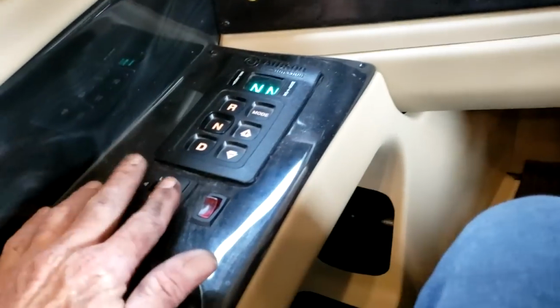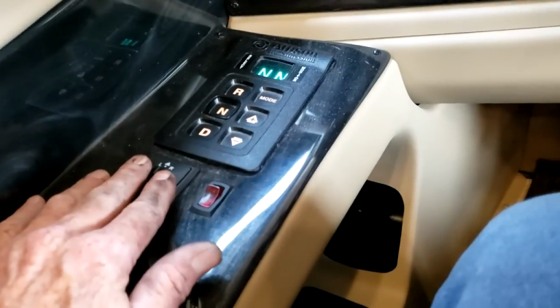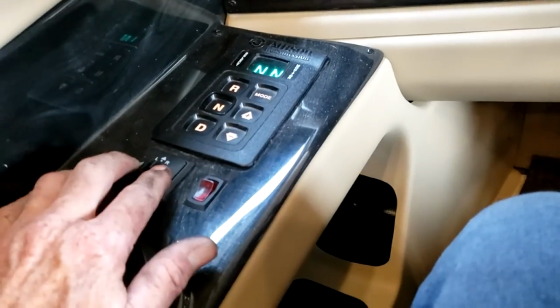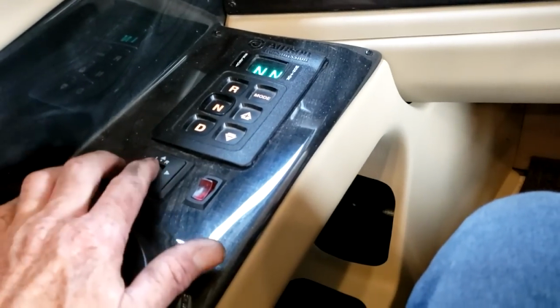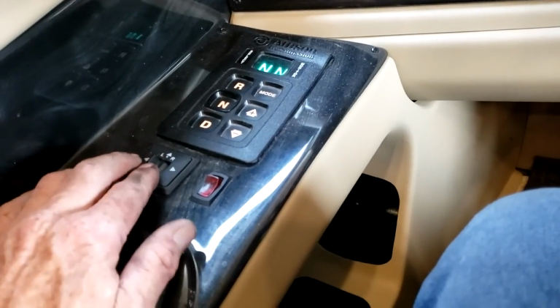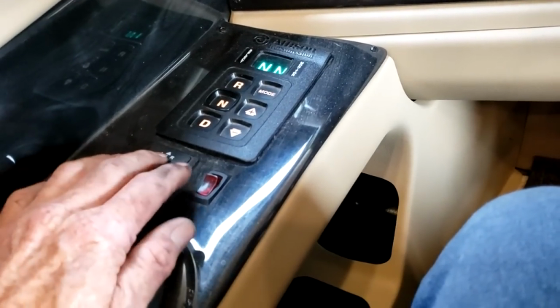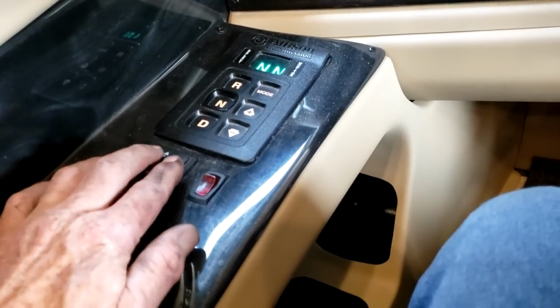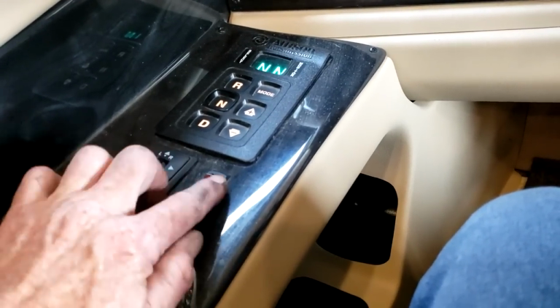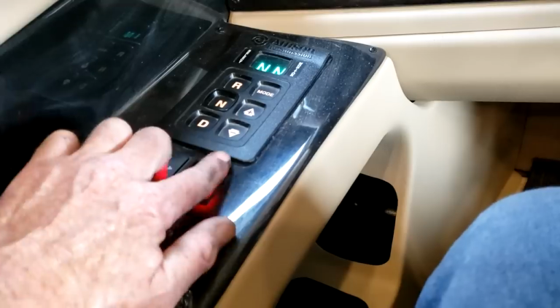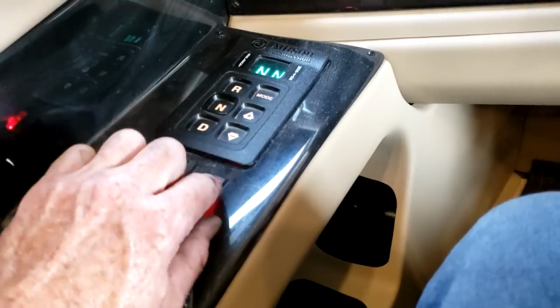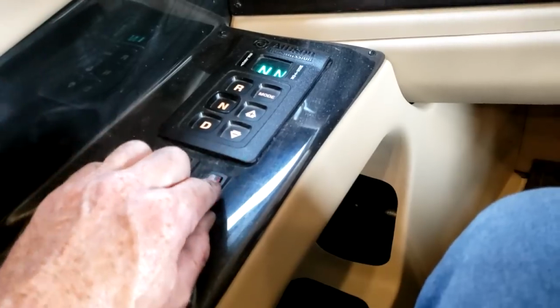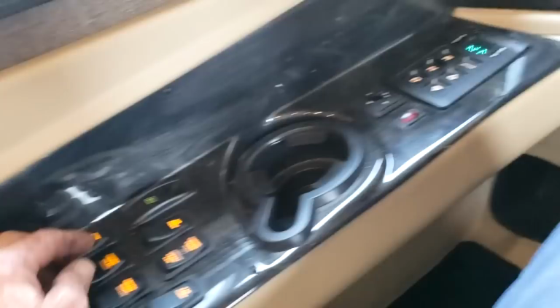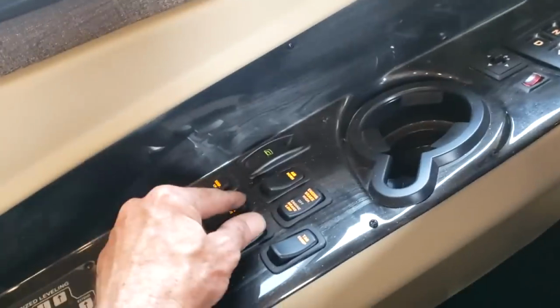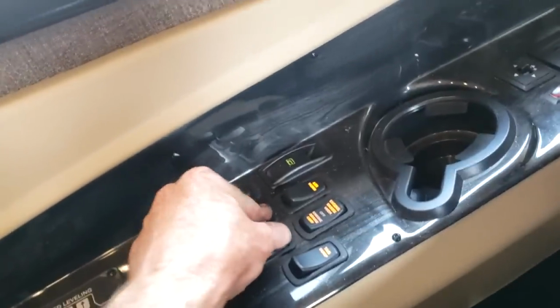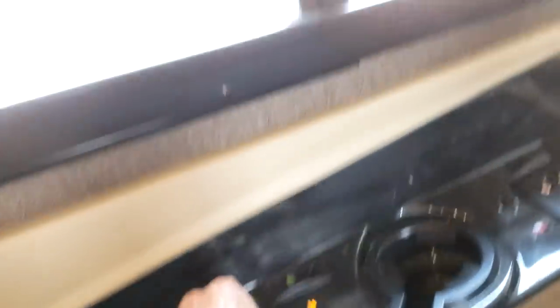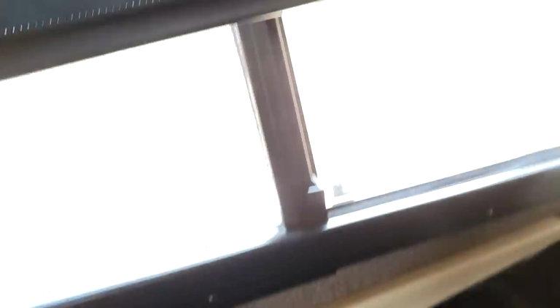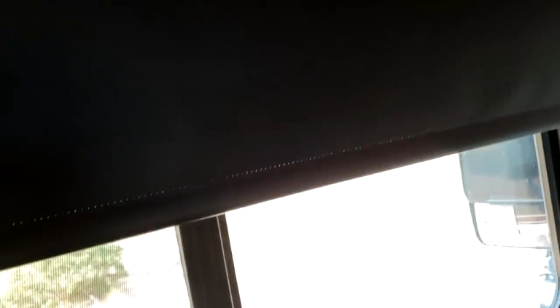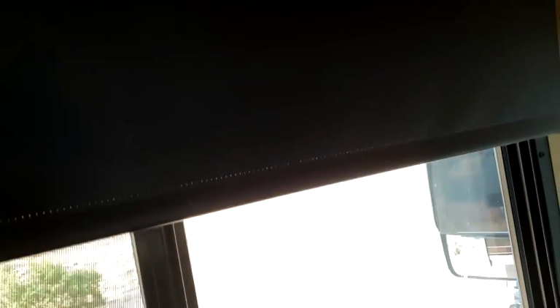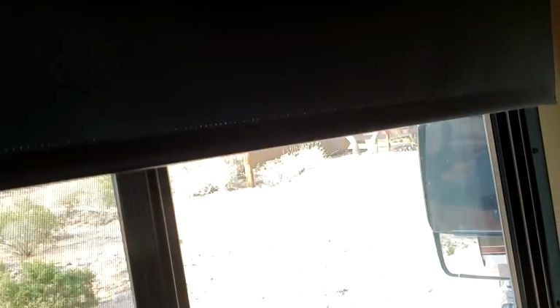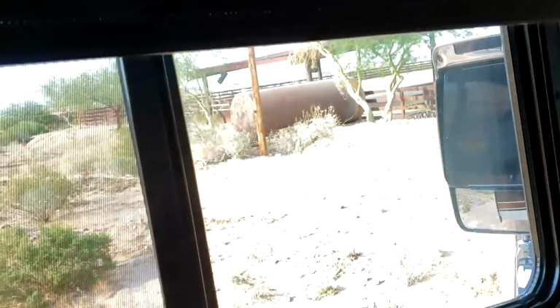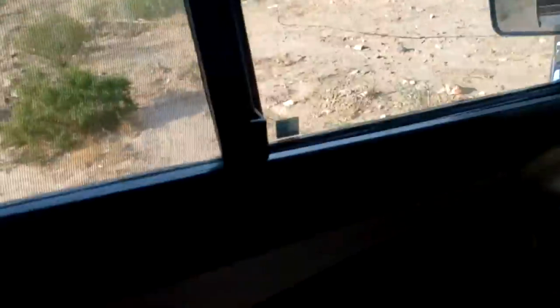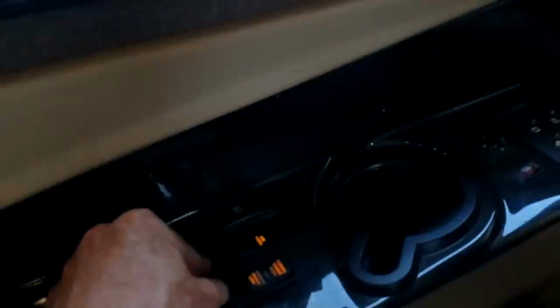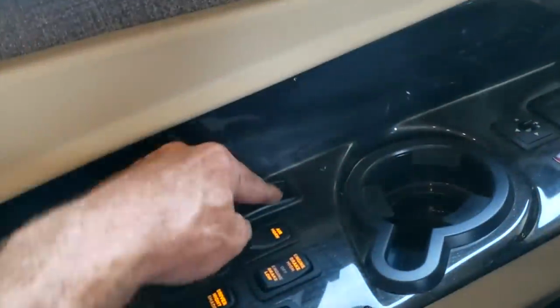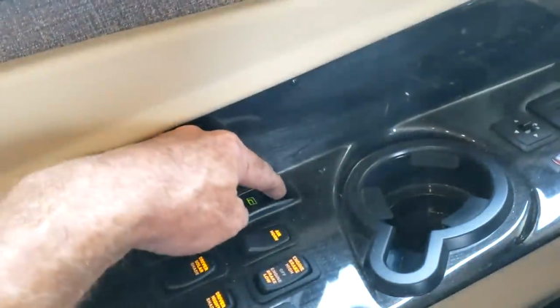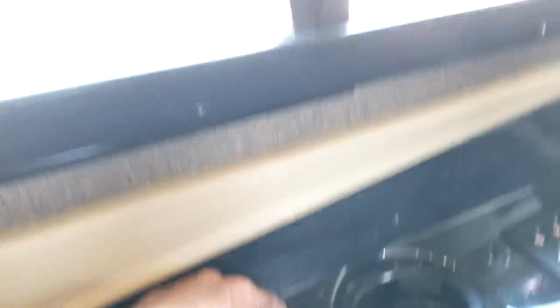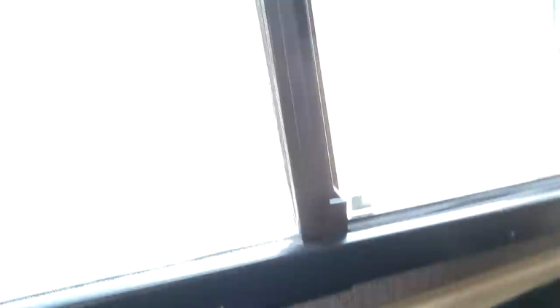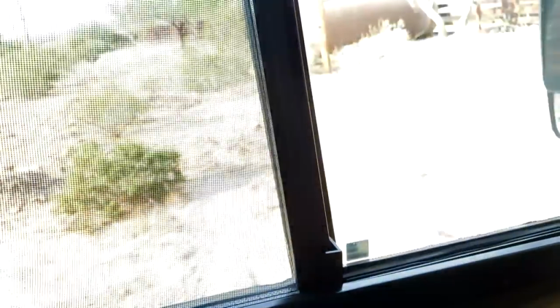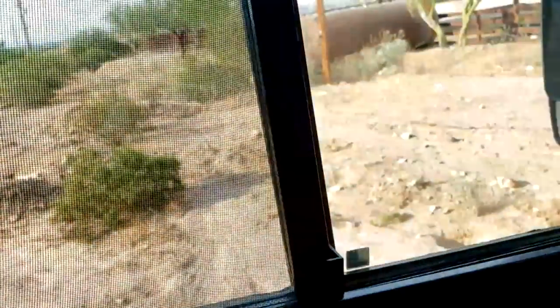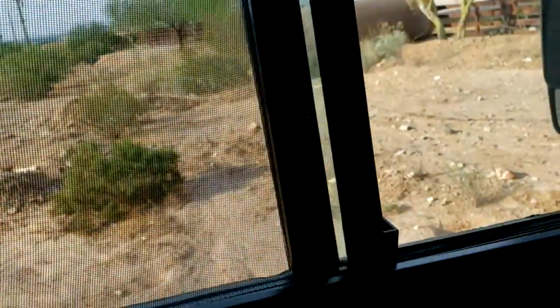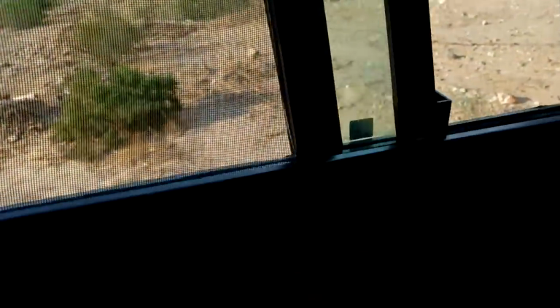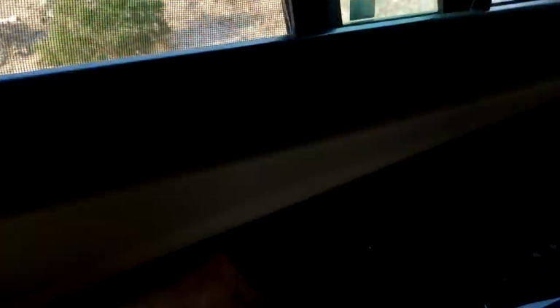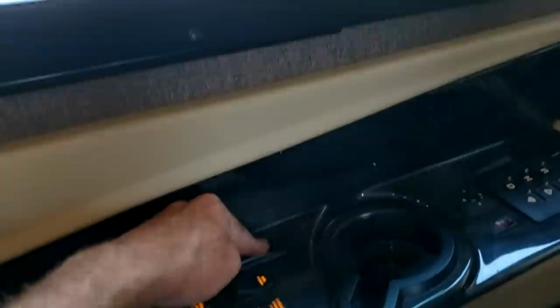Your power mirror control is pretty straightforward — L for the left mirror, R for the right mirror, and mirror heat right there. You have your driver's window shades and that's how you control those. This switch is your driver's window — it's a power window.